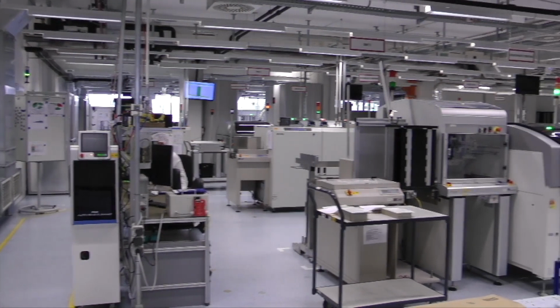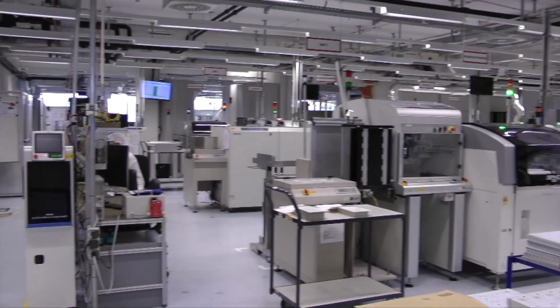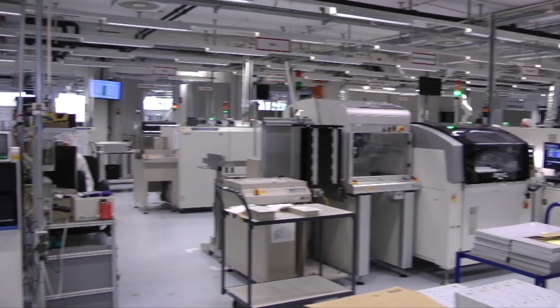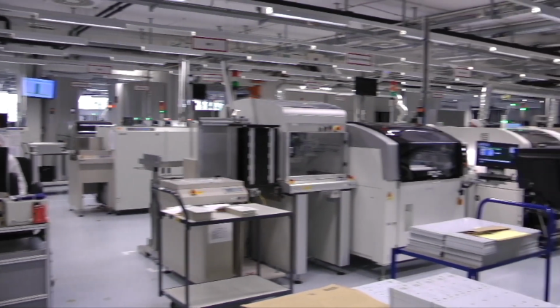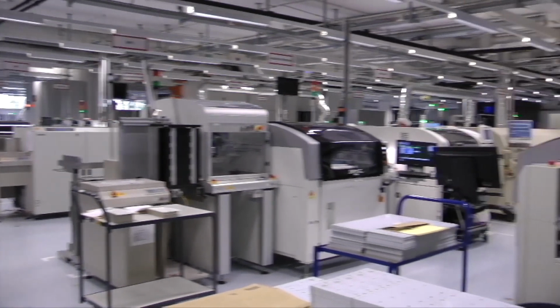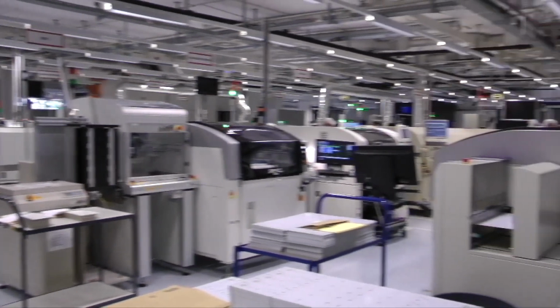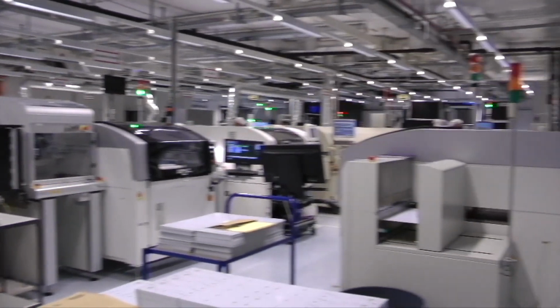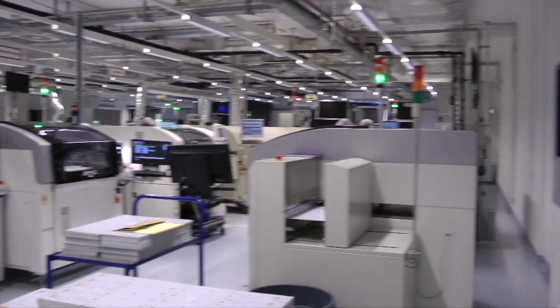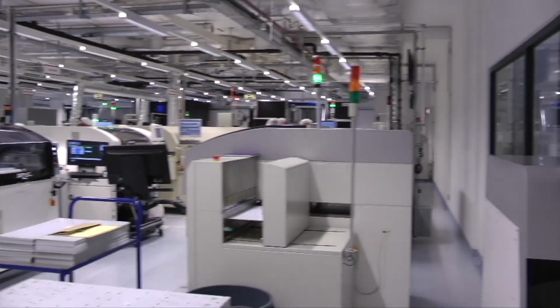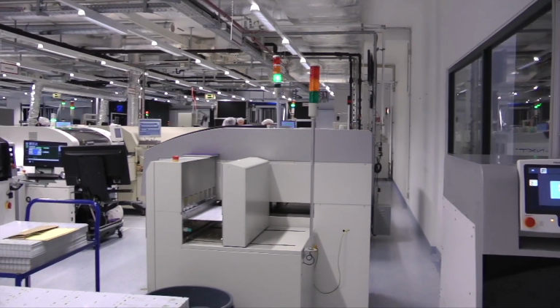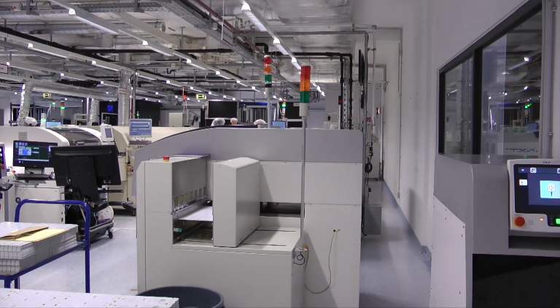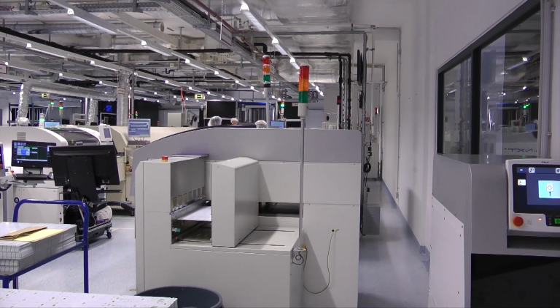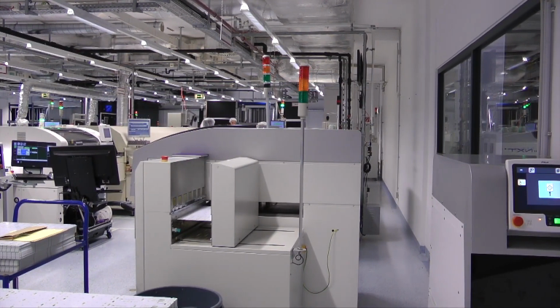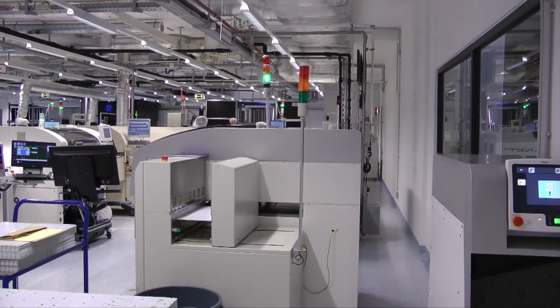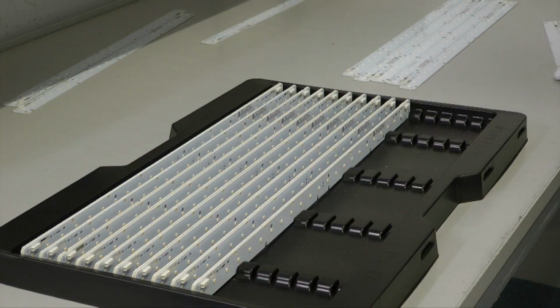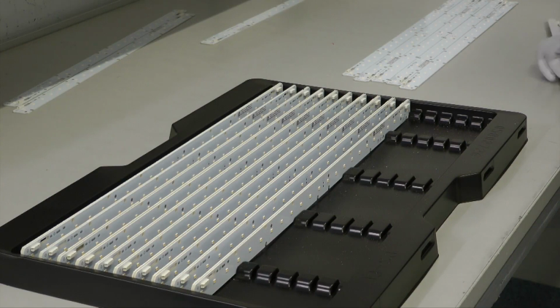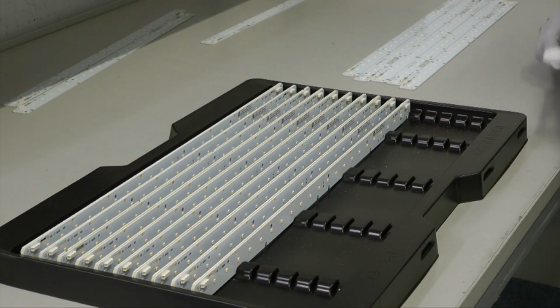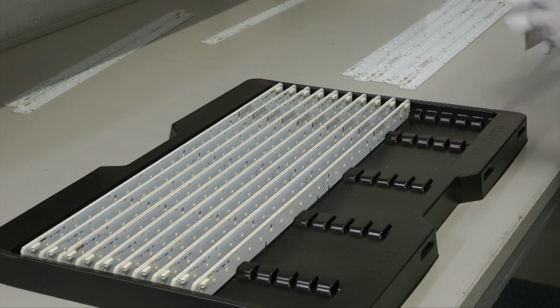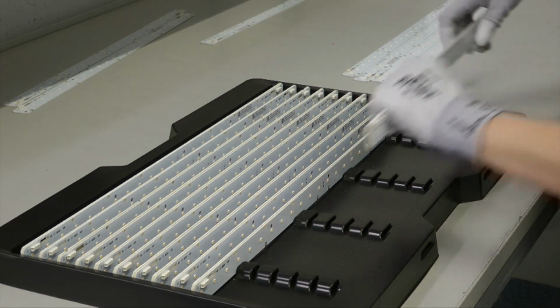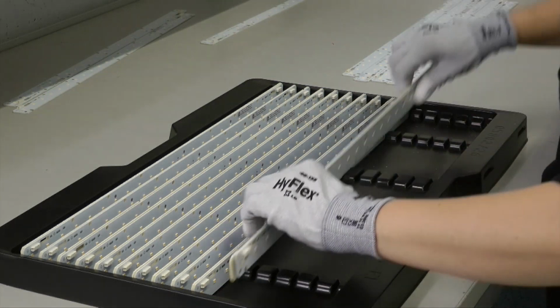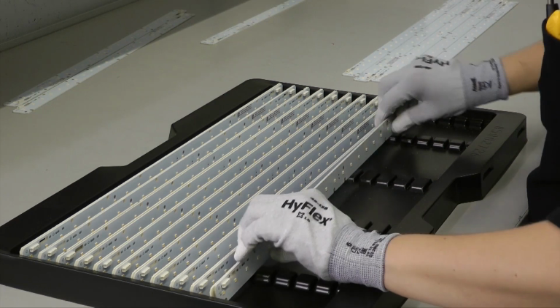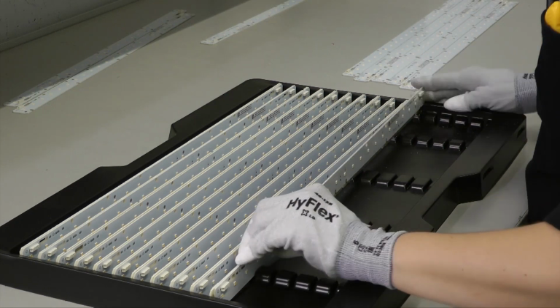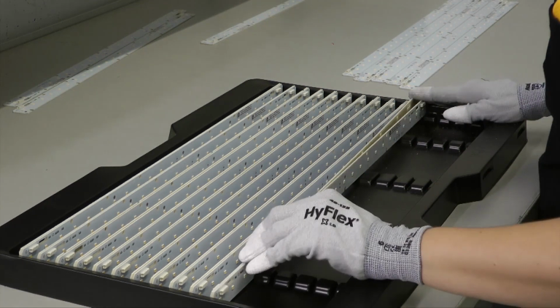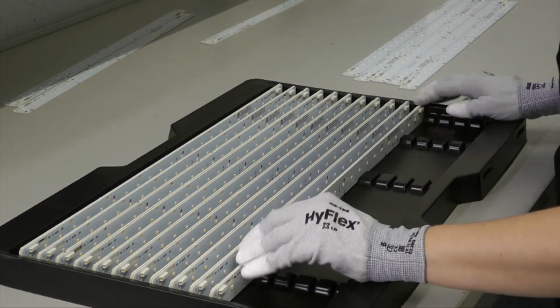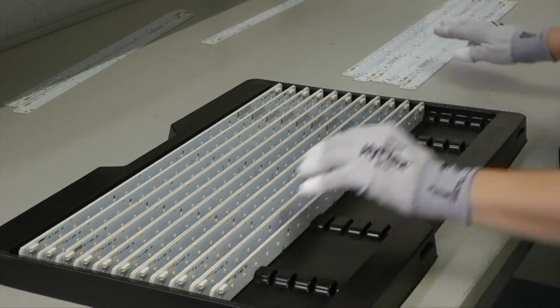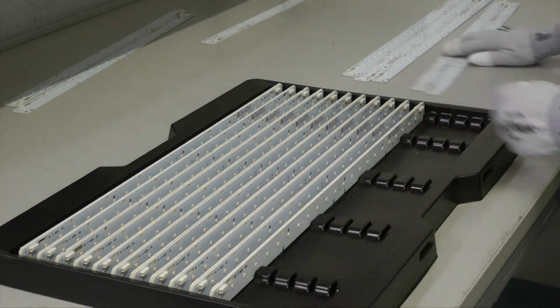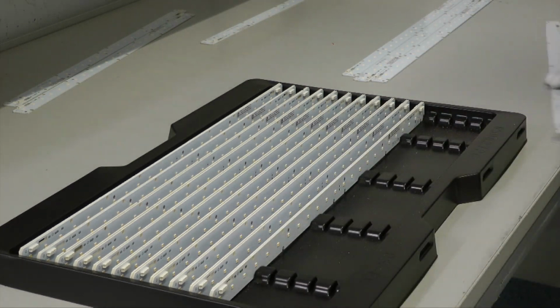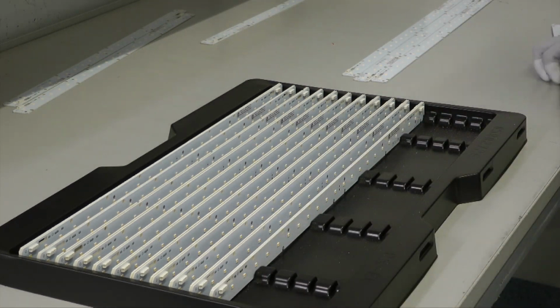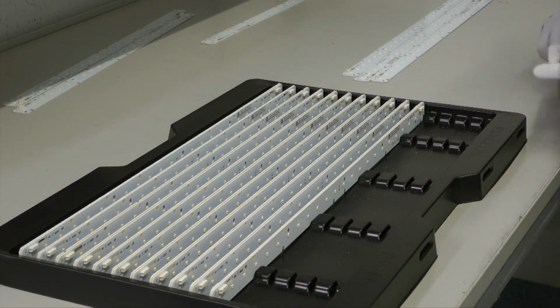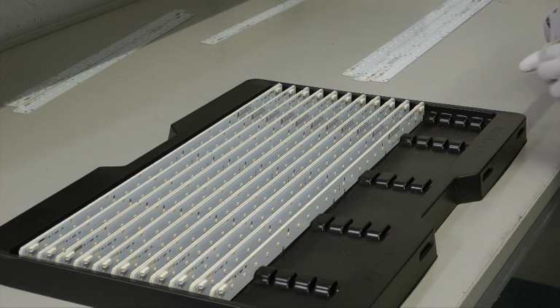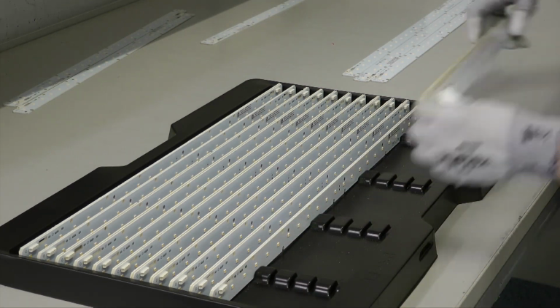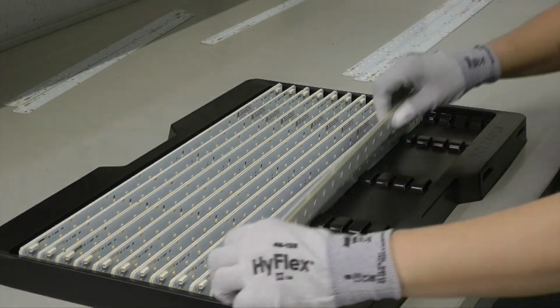With long-standing expertise and in-house production under strict quality standards, Tridonic provides linear LED modules to satisfy a wide array of customer needs.